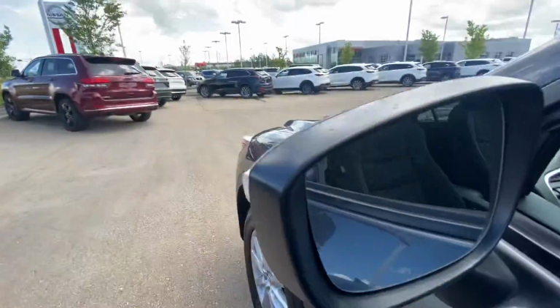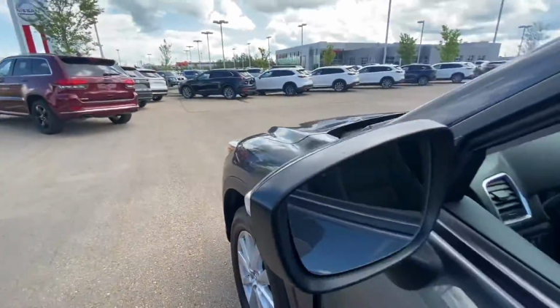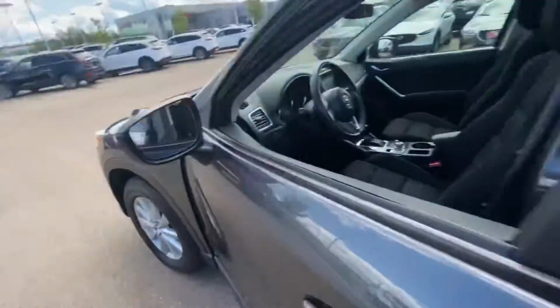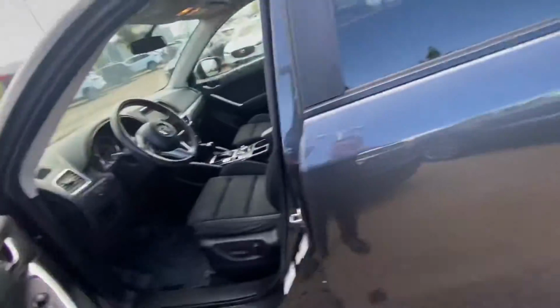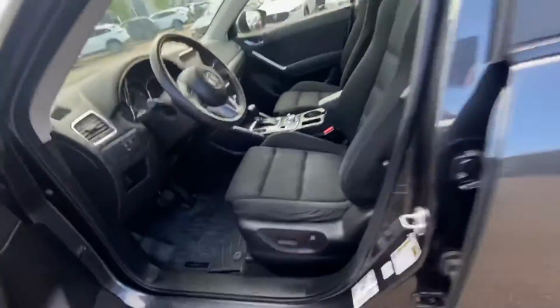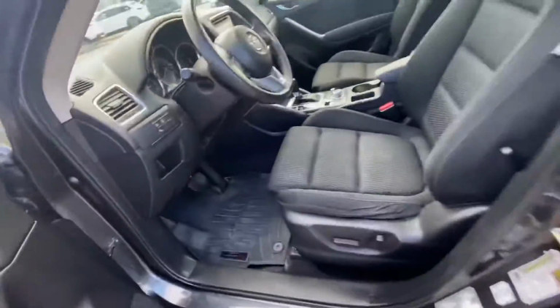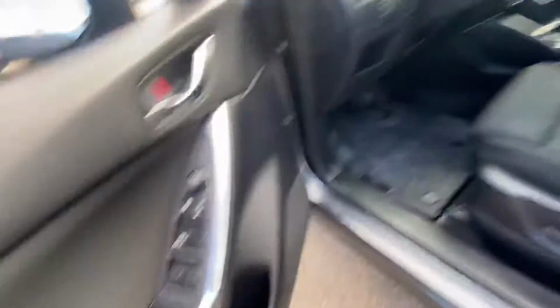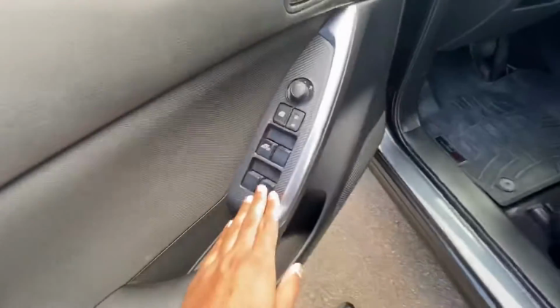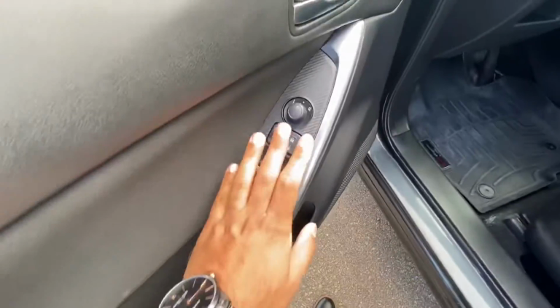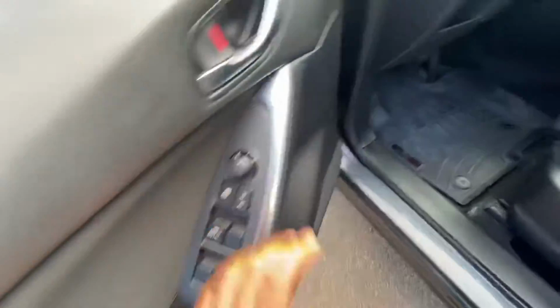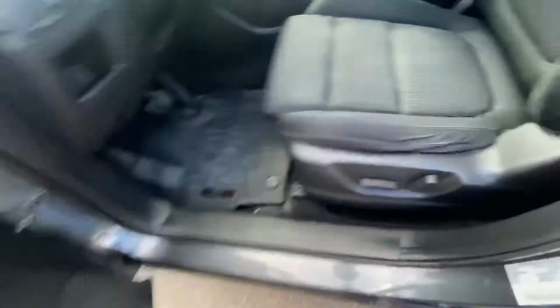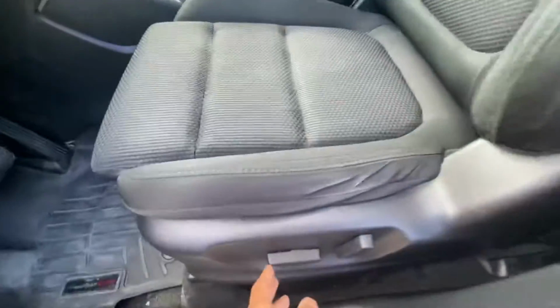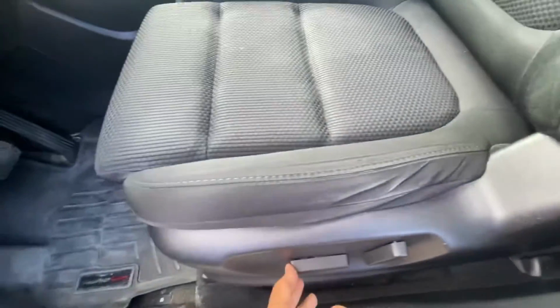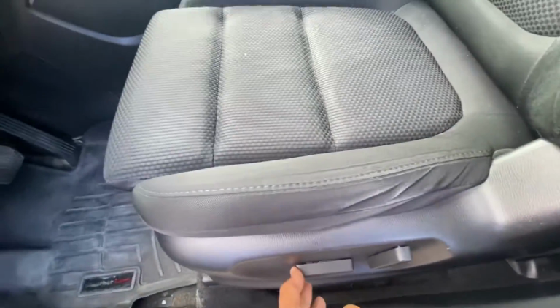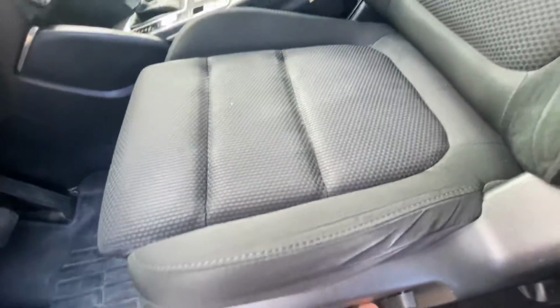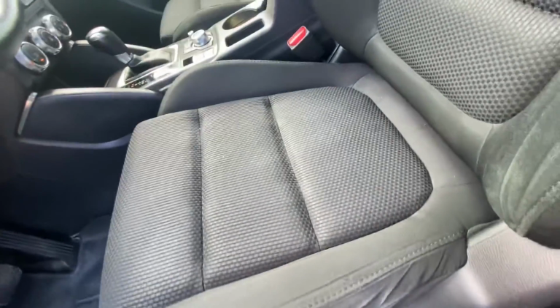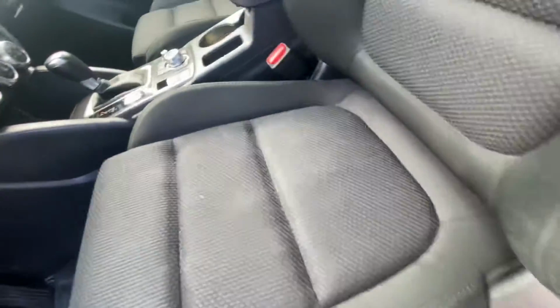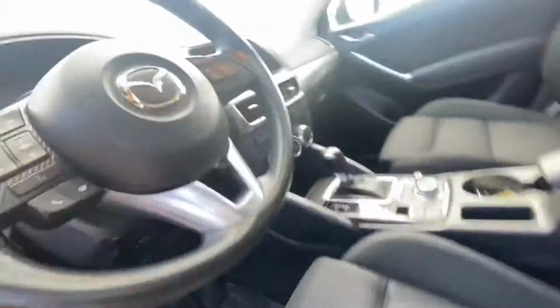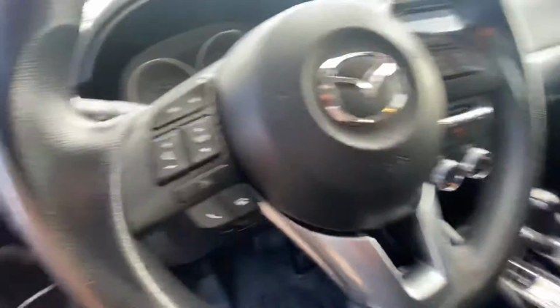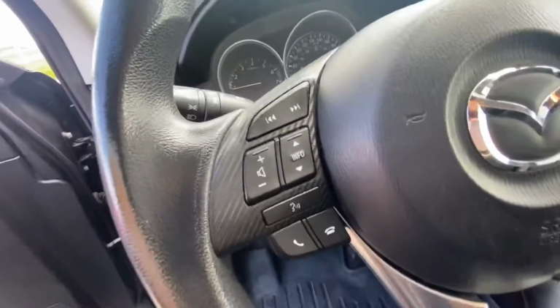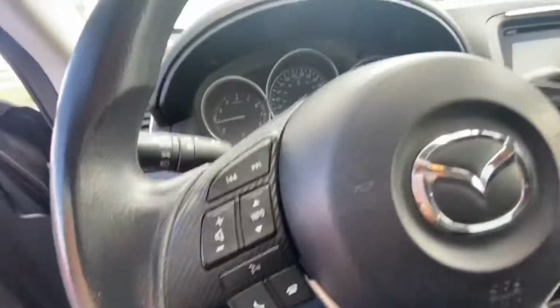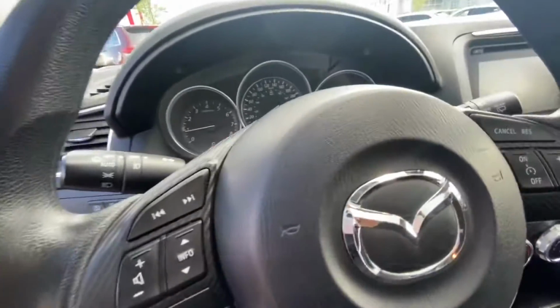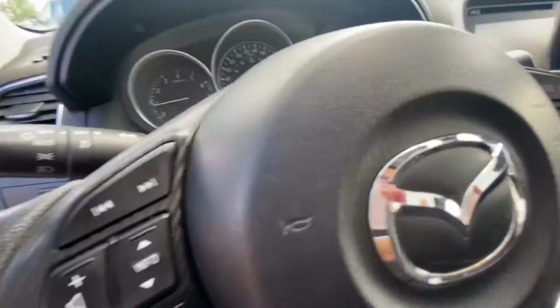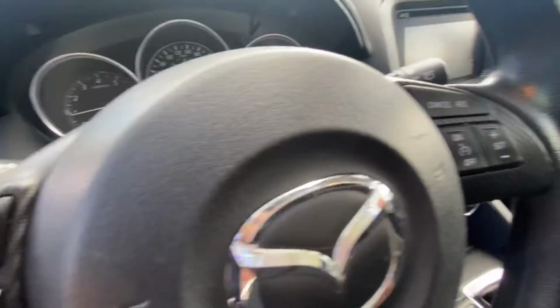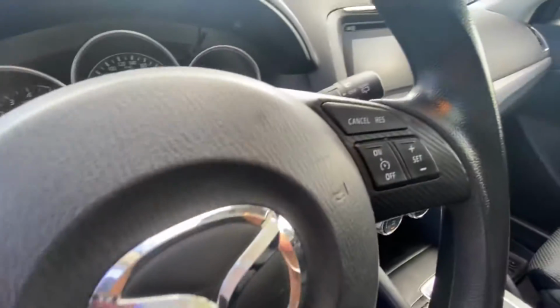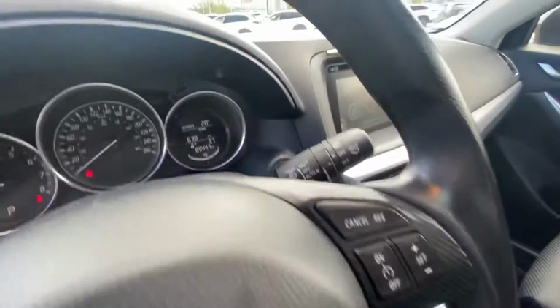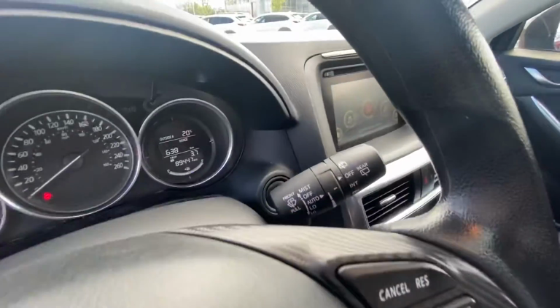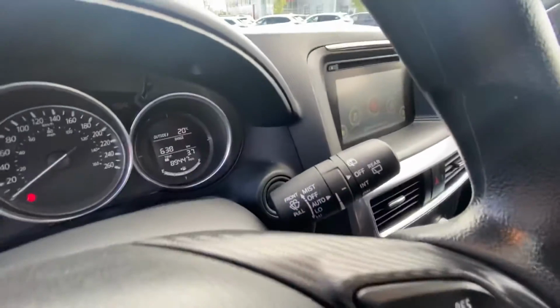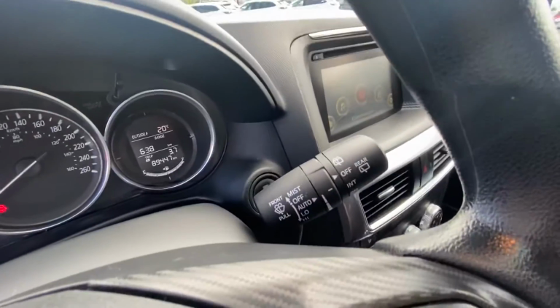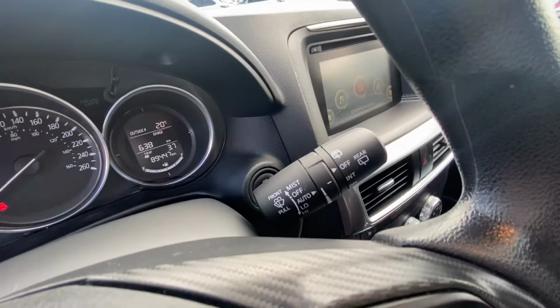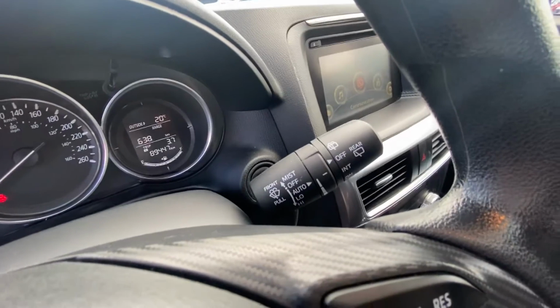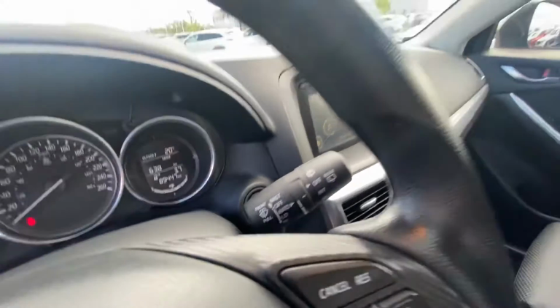It comes with your blind spot monitoring over there. It's got all your power options here, even power seats for the driver. It has your Bluetooth voice command, cruise control, even your auto rain sensing windshield wipers.